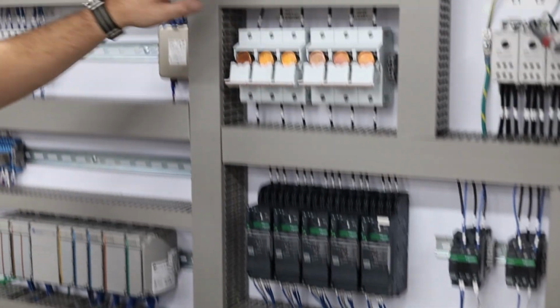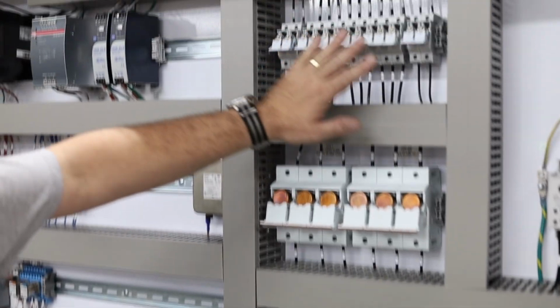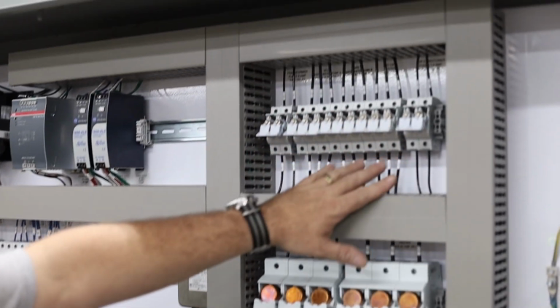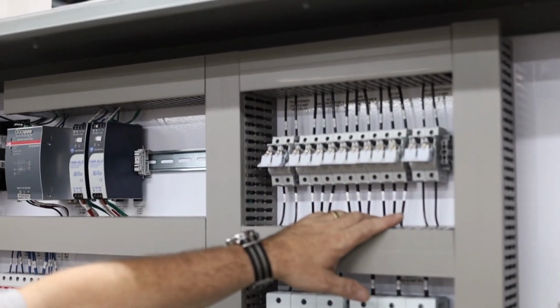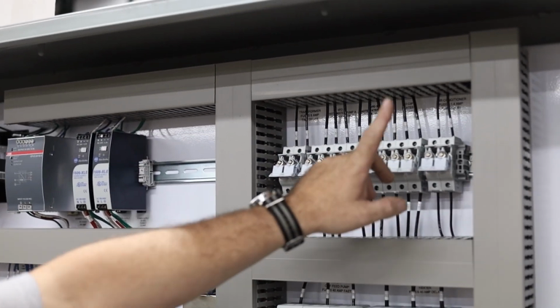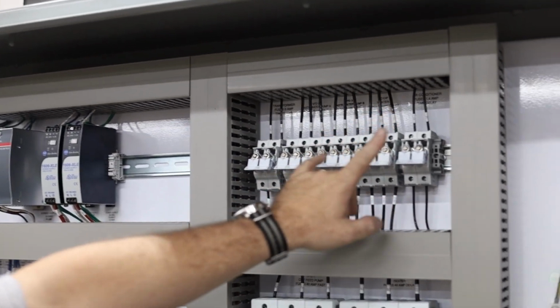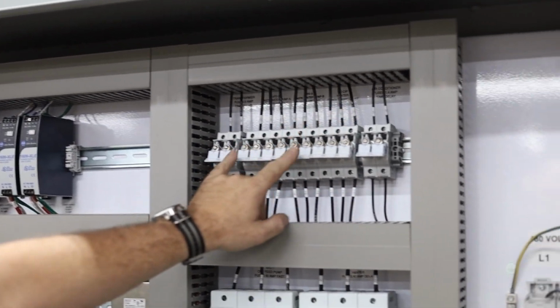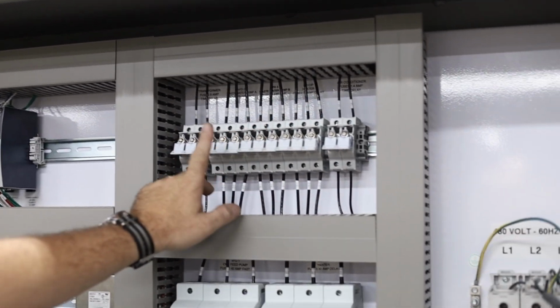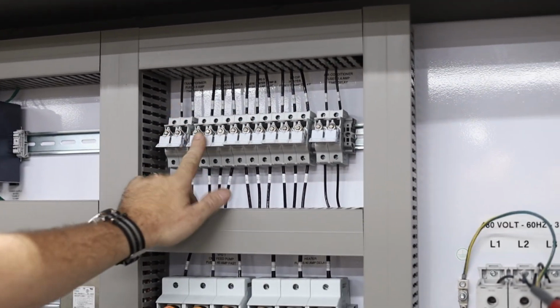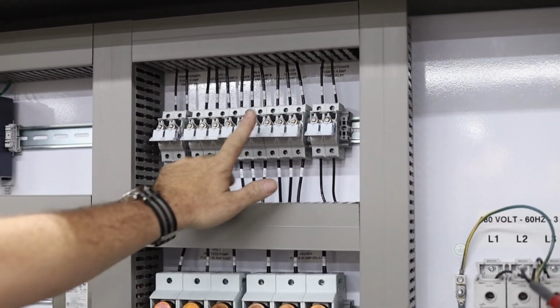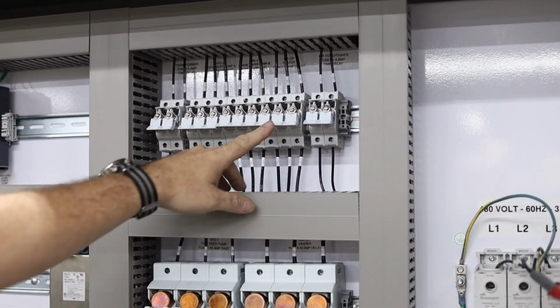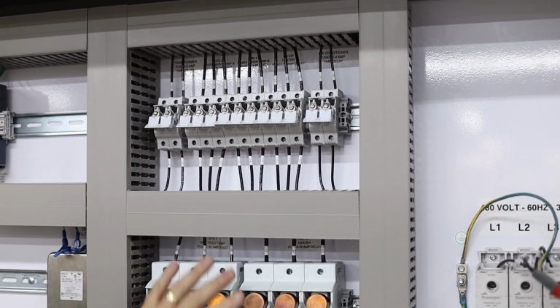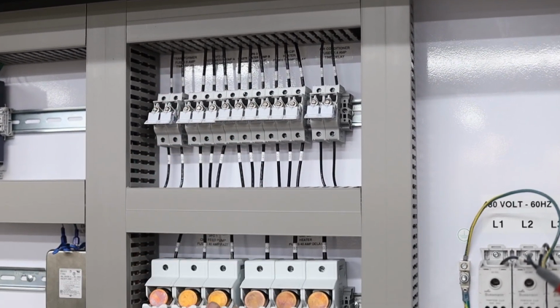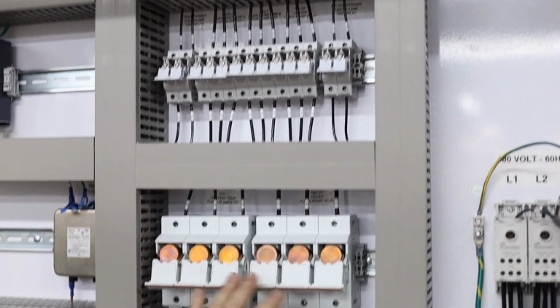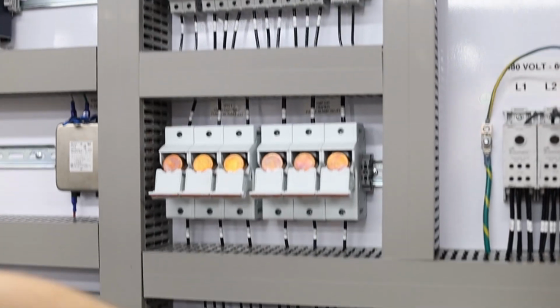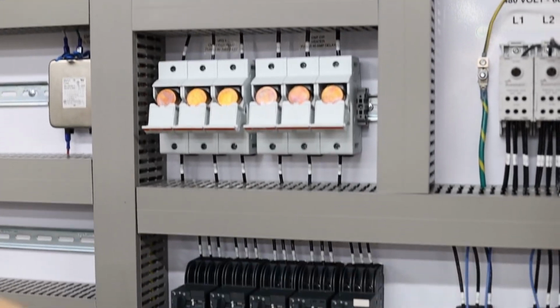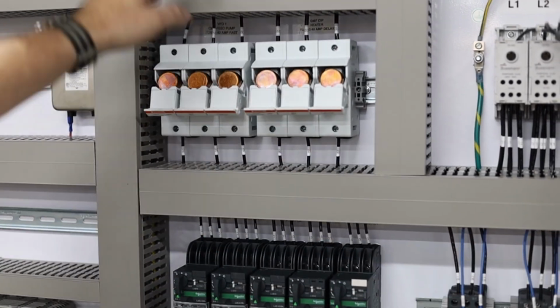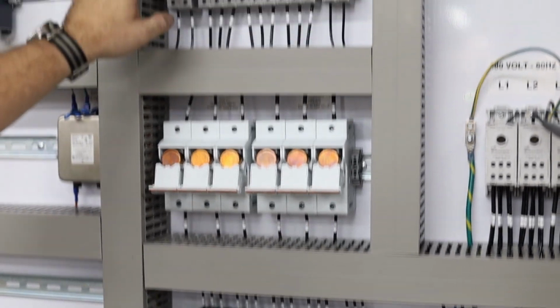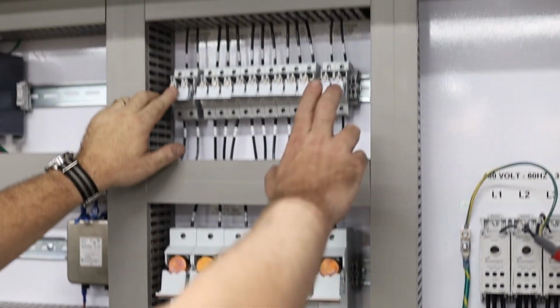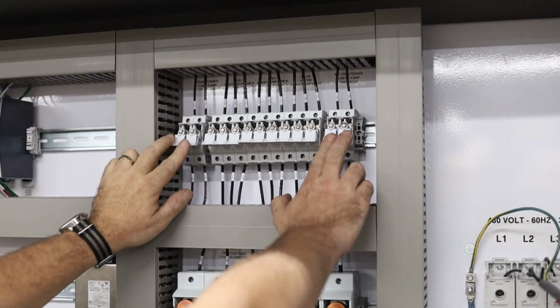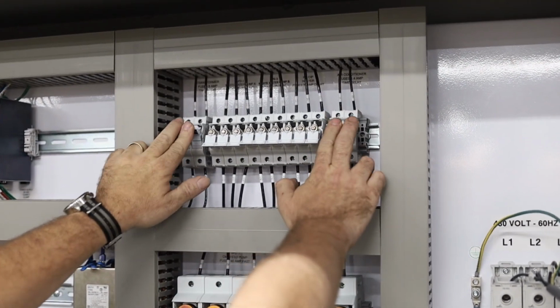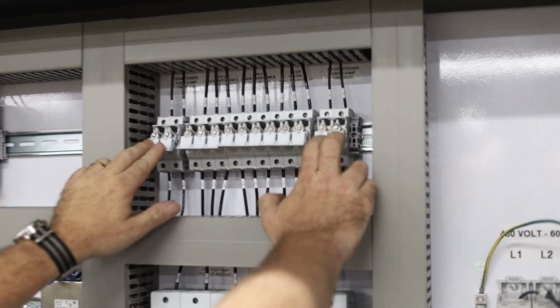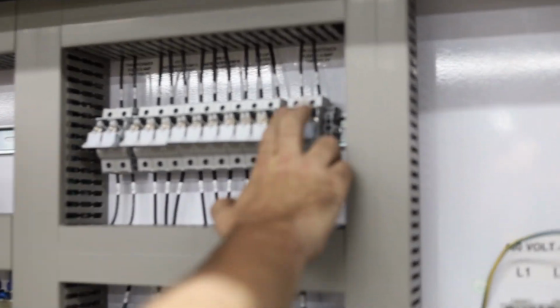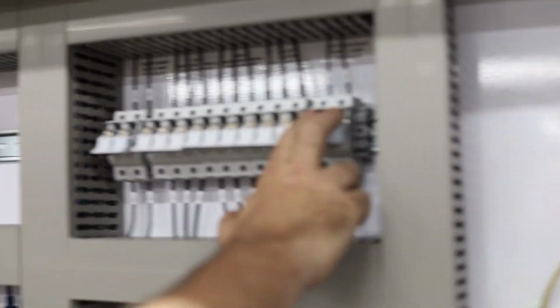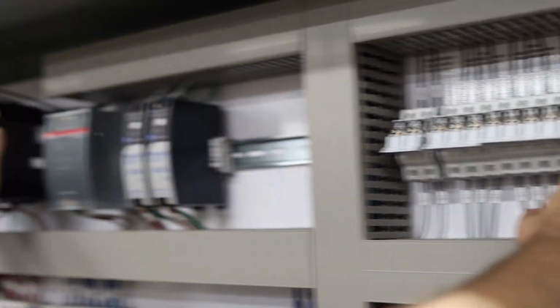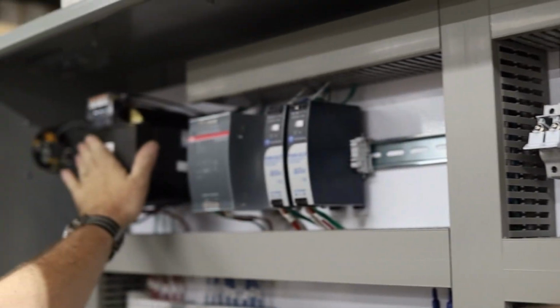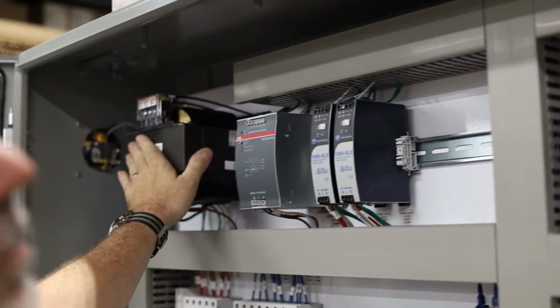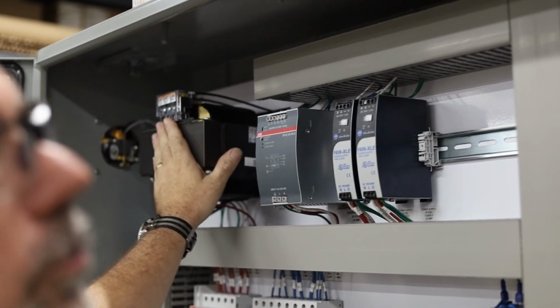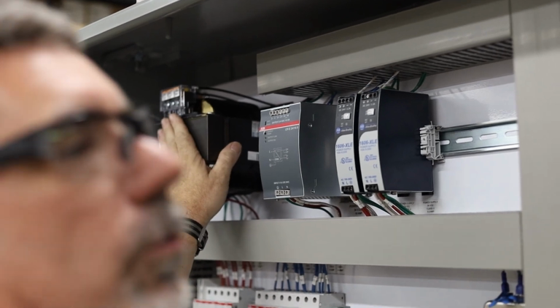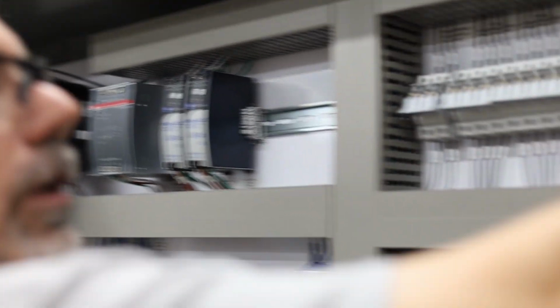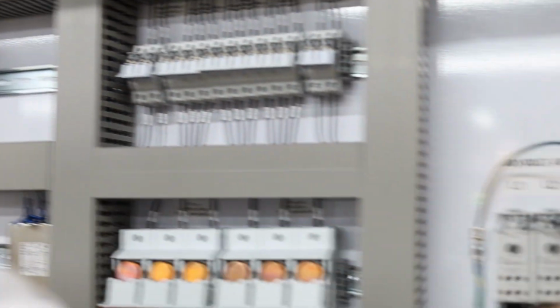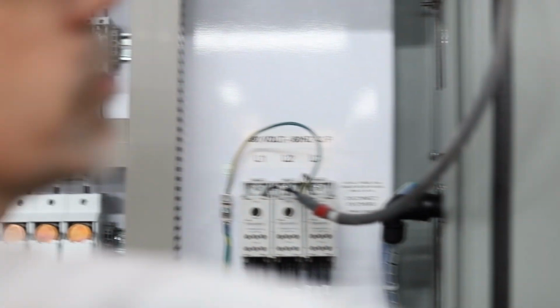These are fuse holders for those devices. We've got the three VFDs, the two contactors, and then these two two-pole fuse holders — one's for my 120-volt transformer, and one's for the air conditioner.